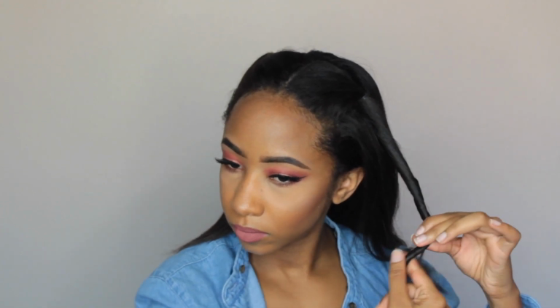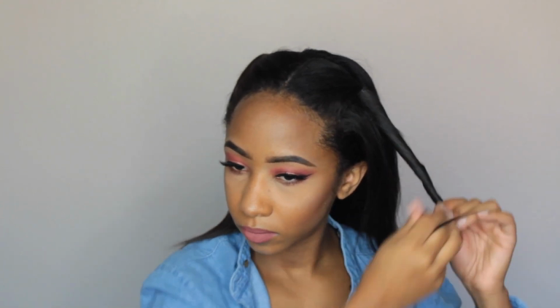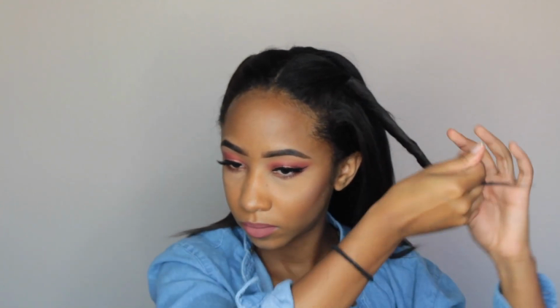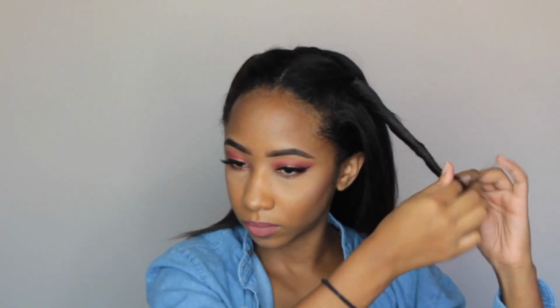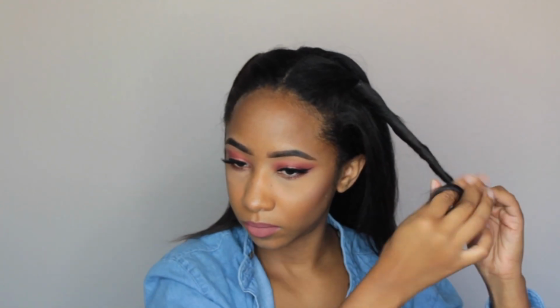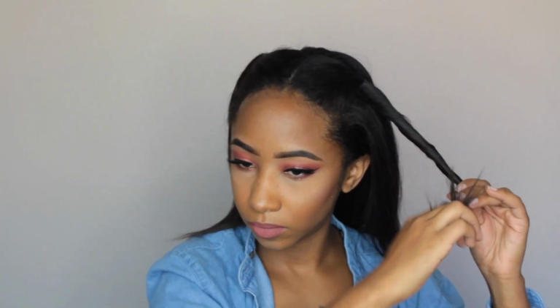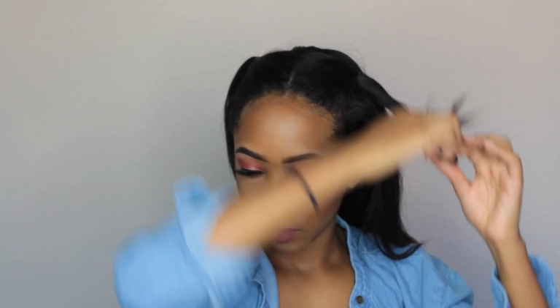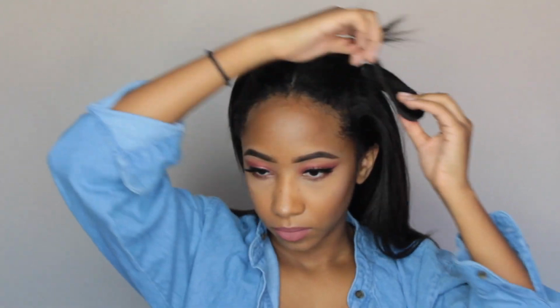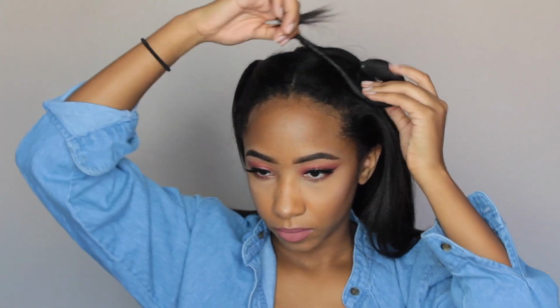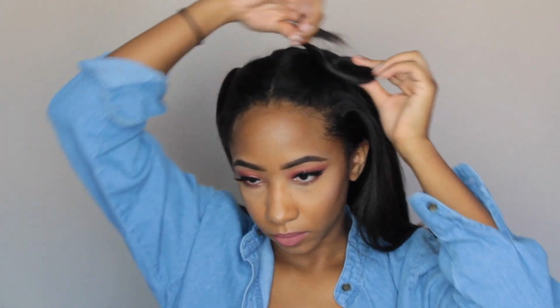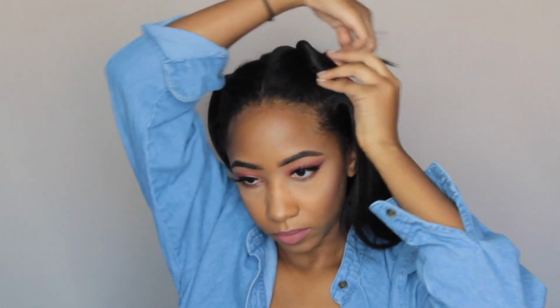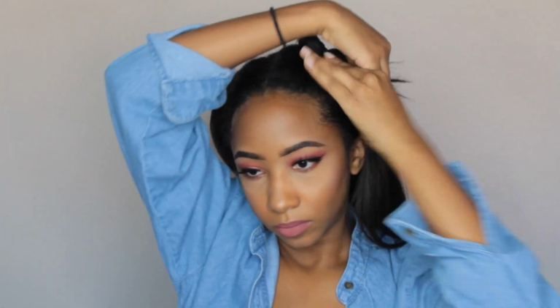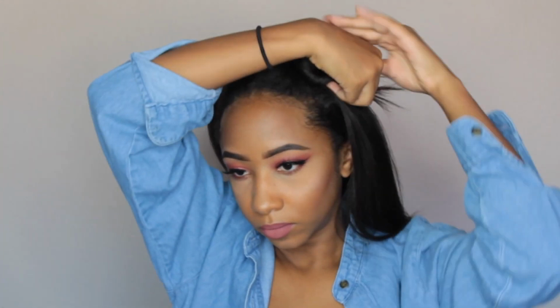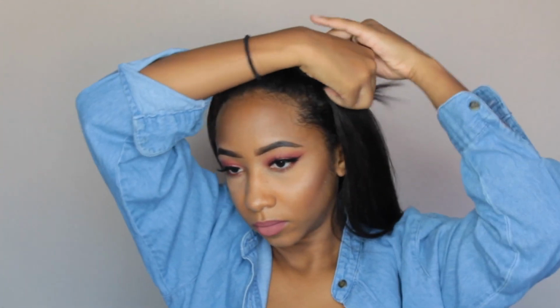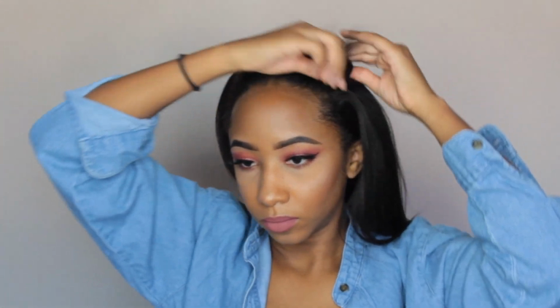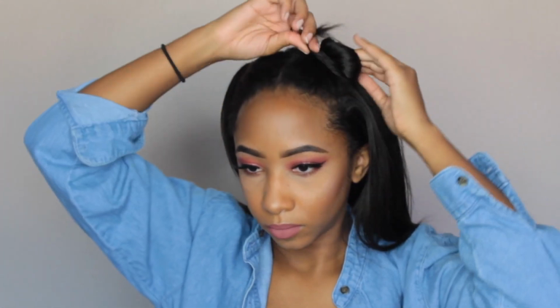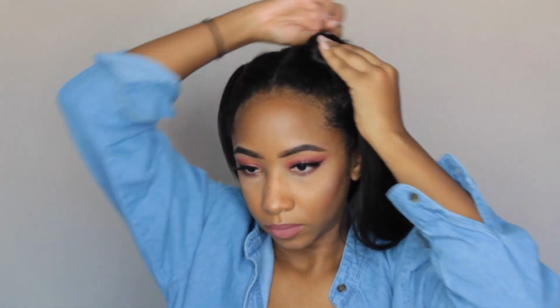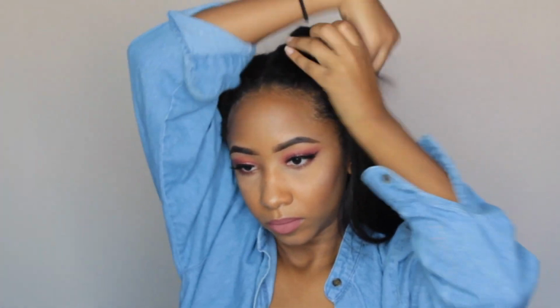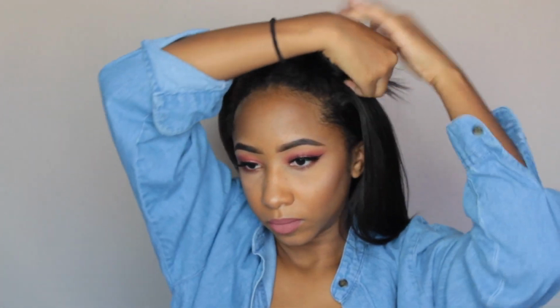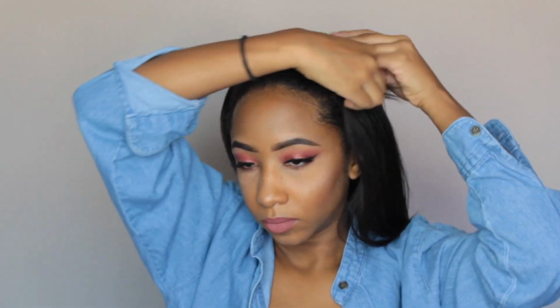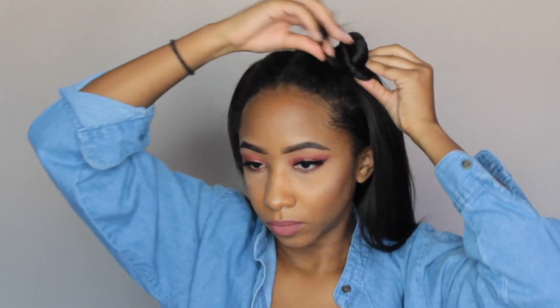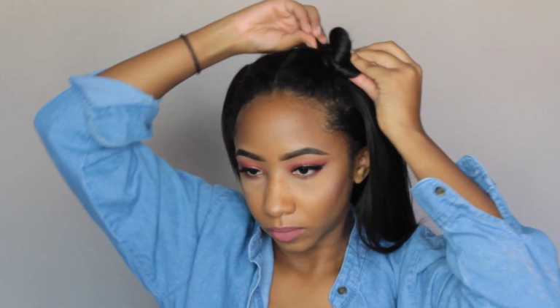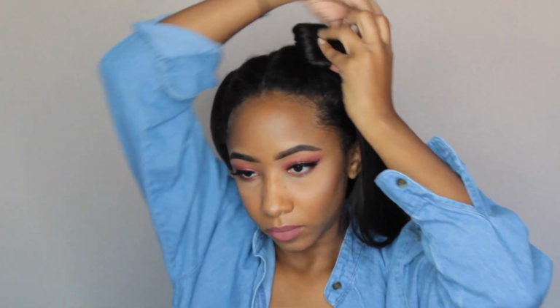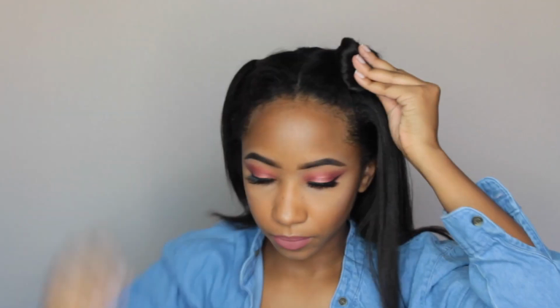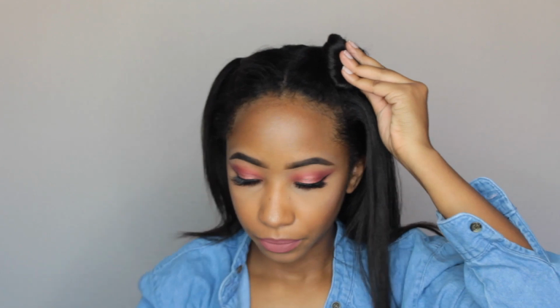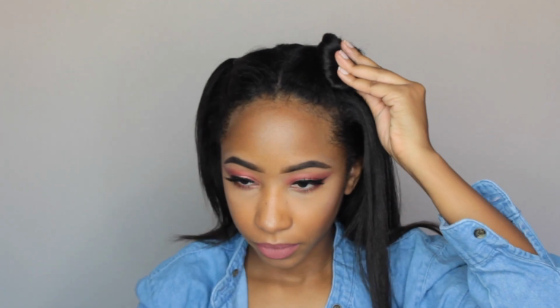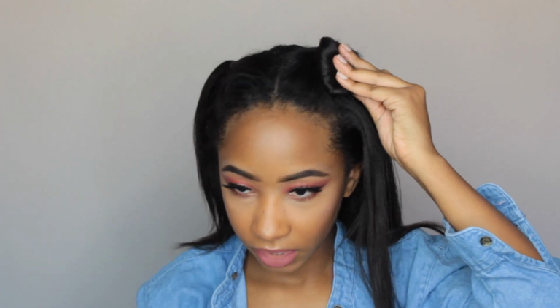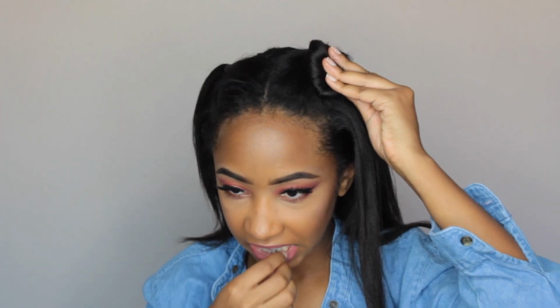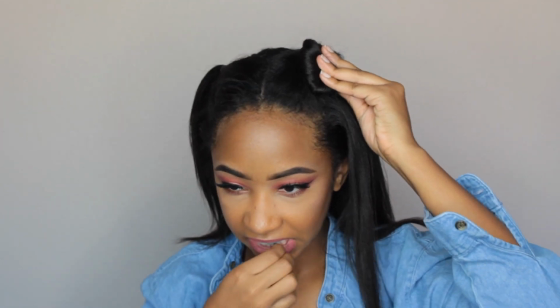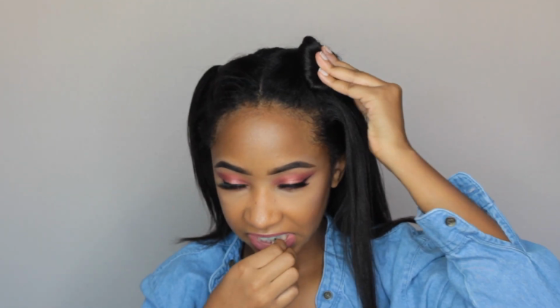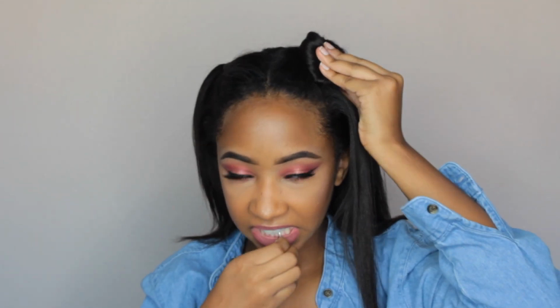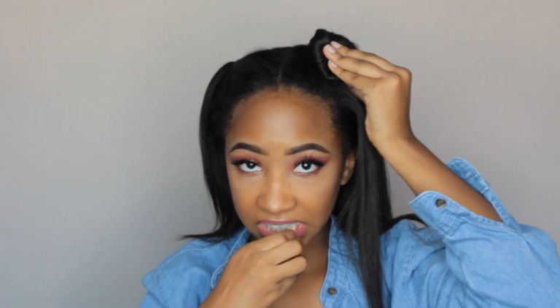And from that last hairstyle we just did, keeping the same two little pigtails on the front, just twisting my hair to make small little mini buns on the top of my head.